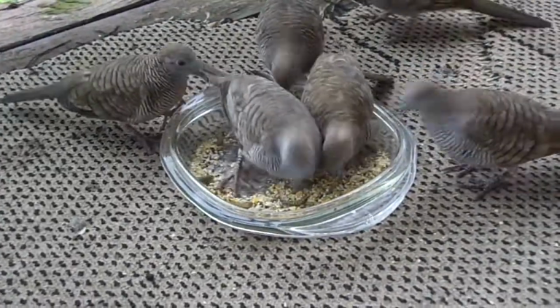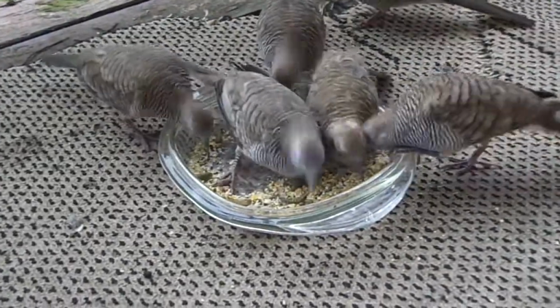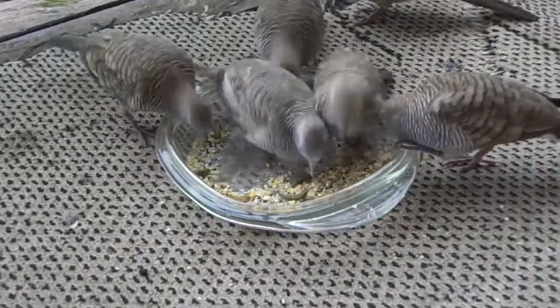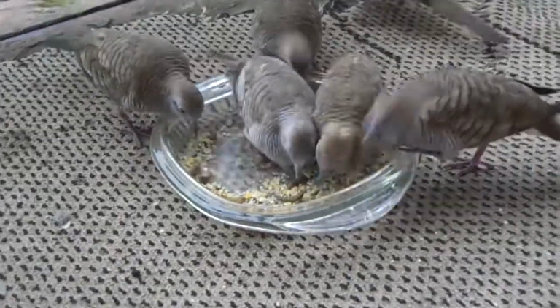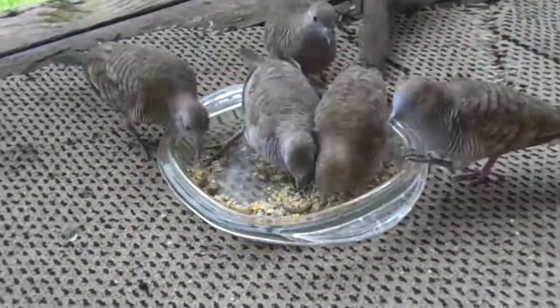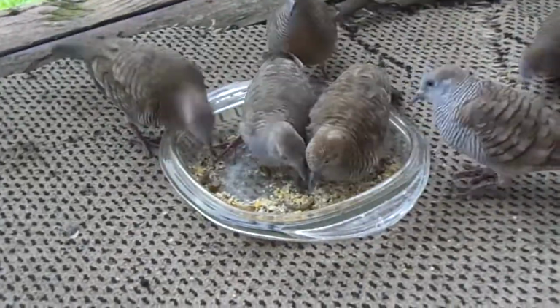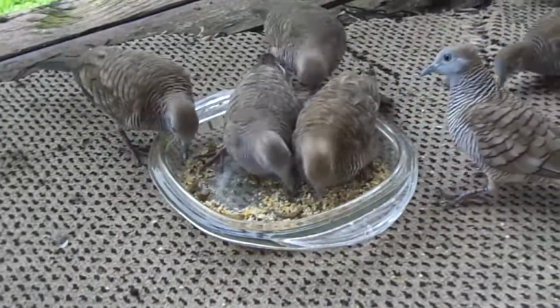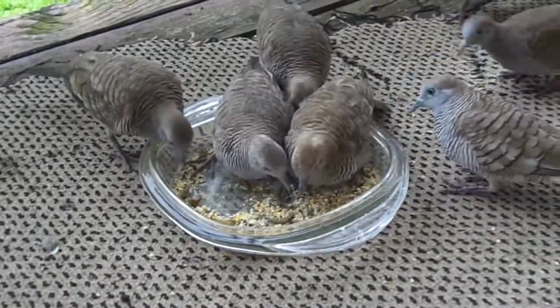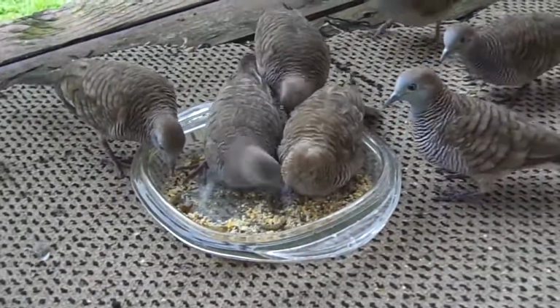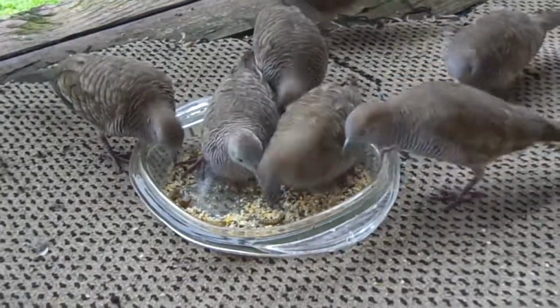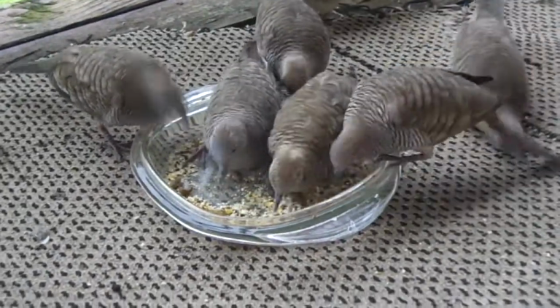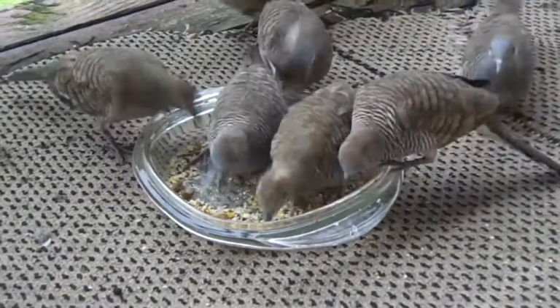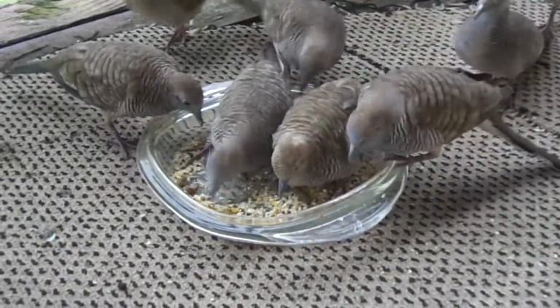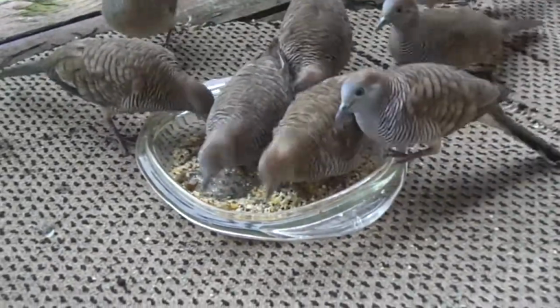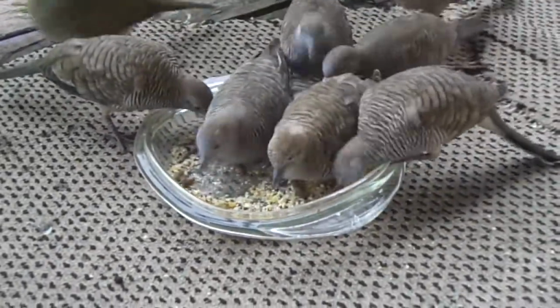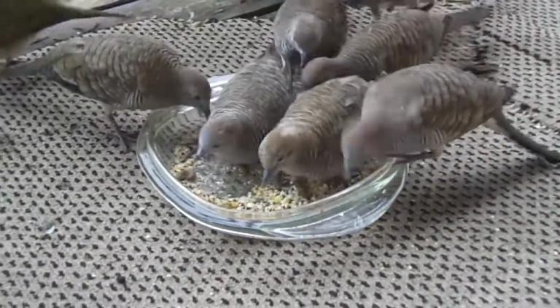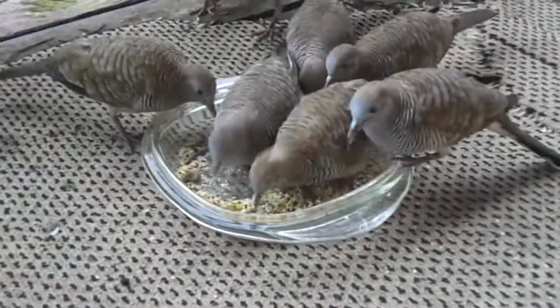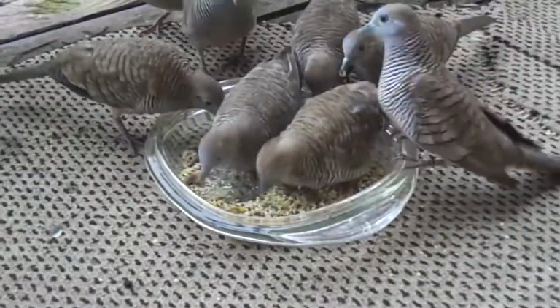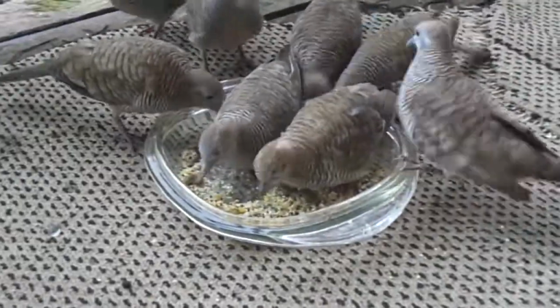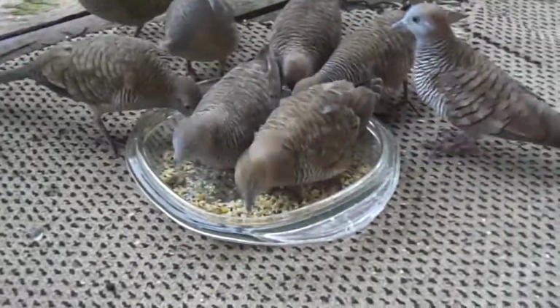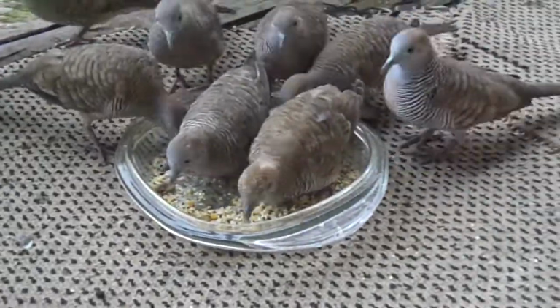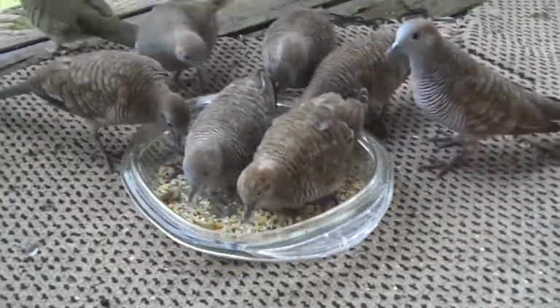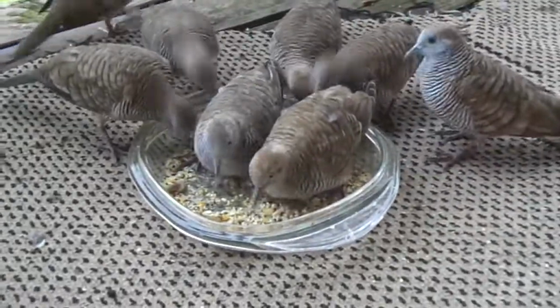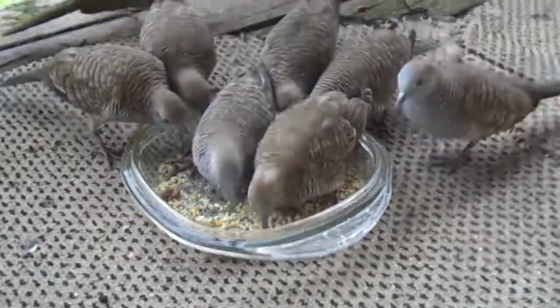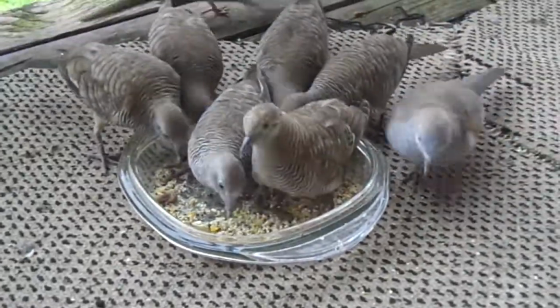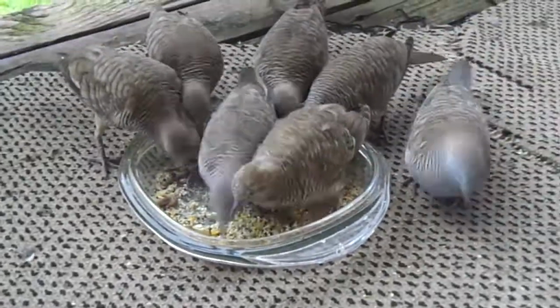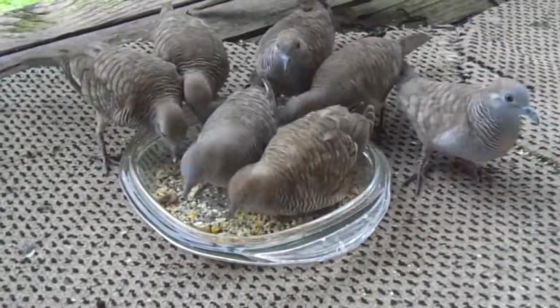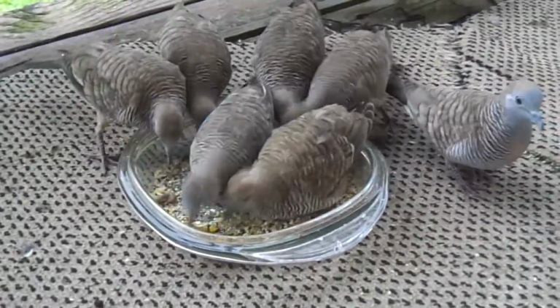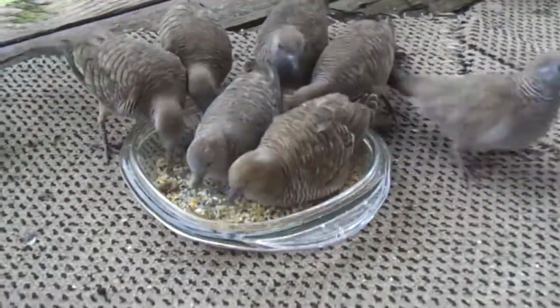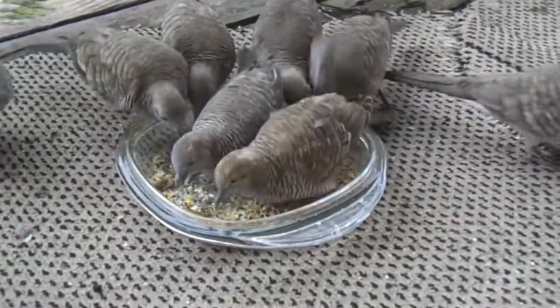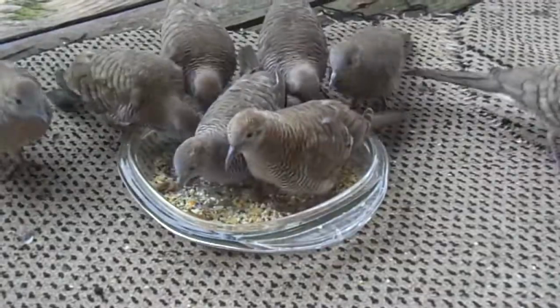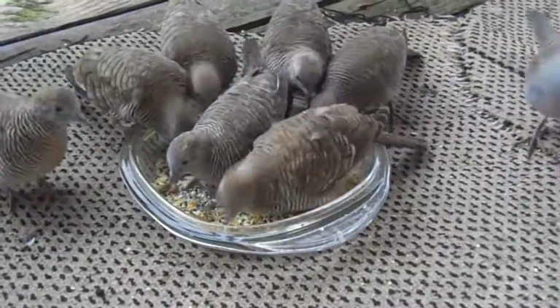Little doves. You can tell why they call them zebra doves now. Before I couldn't get a good enough picture of them, but you can see all their little stripes.